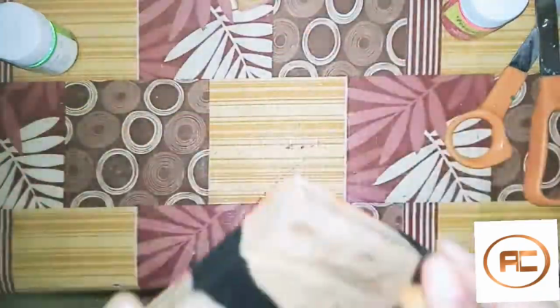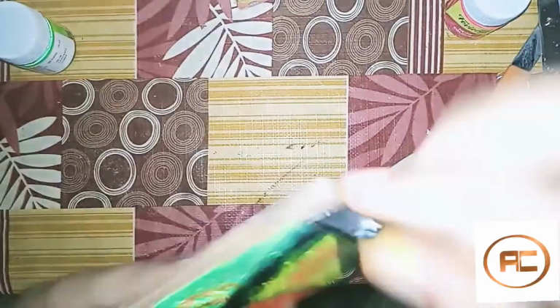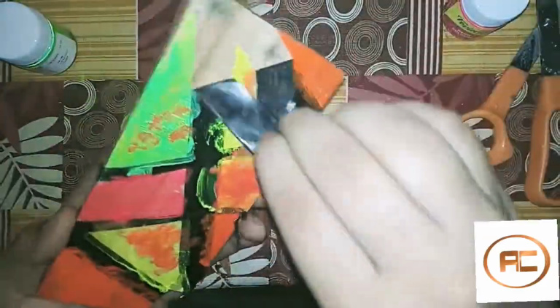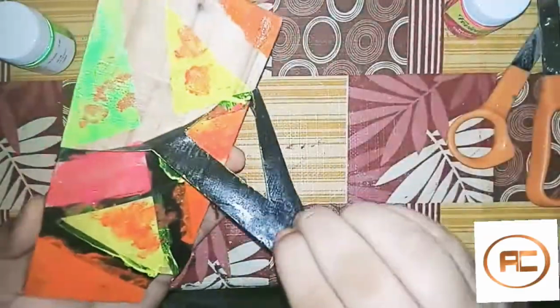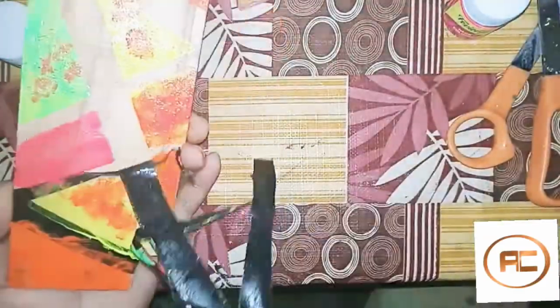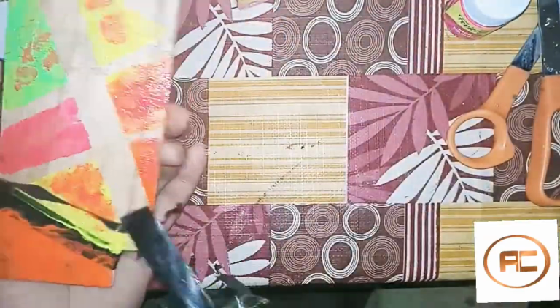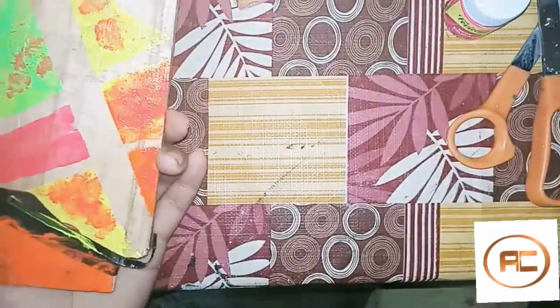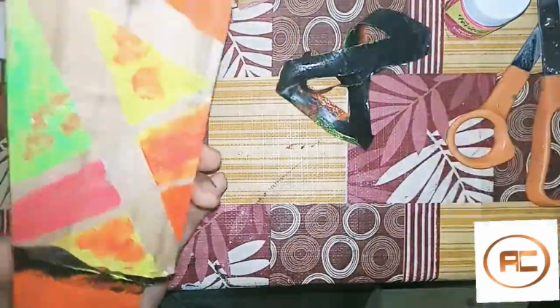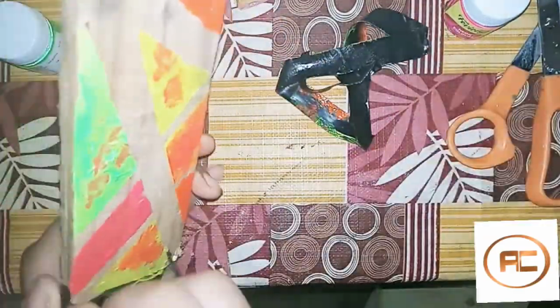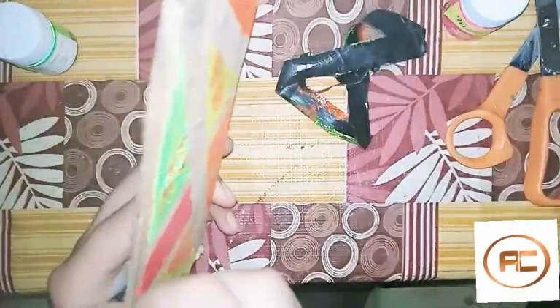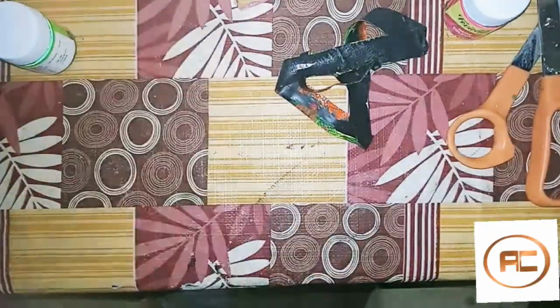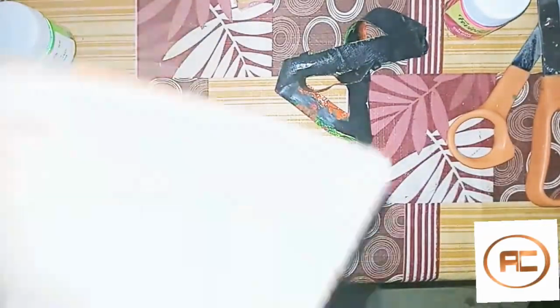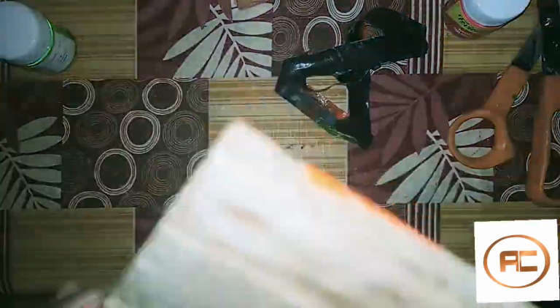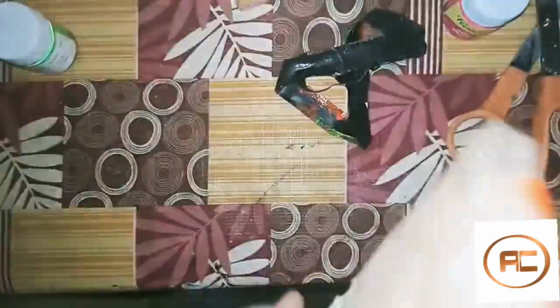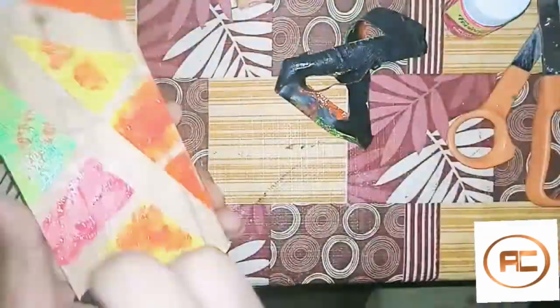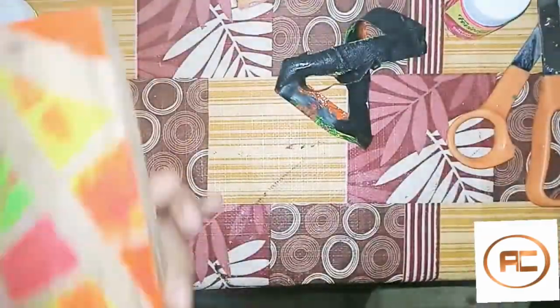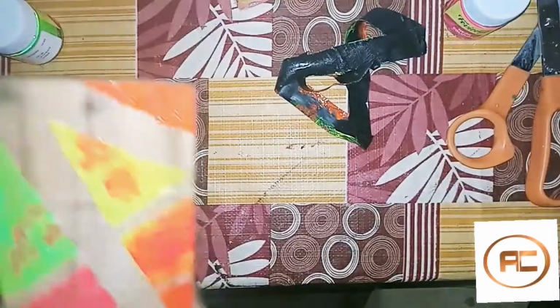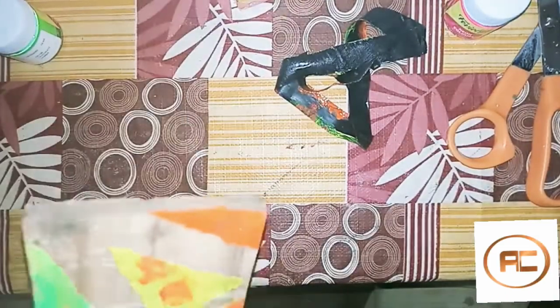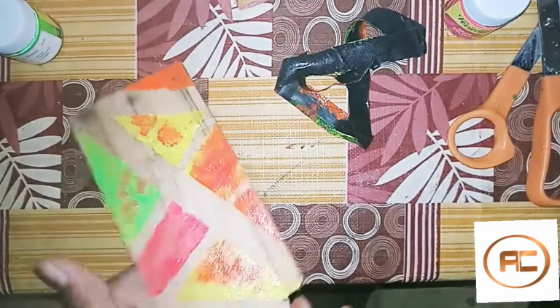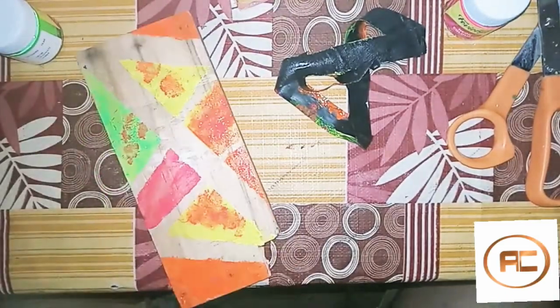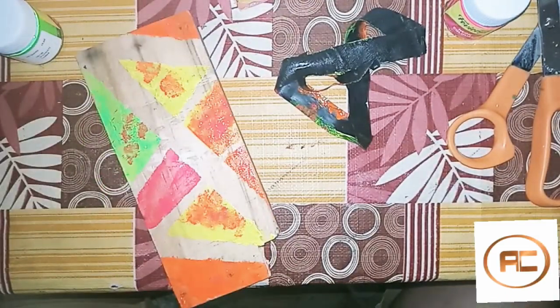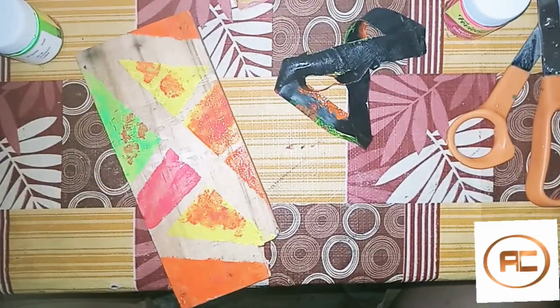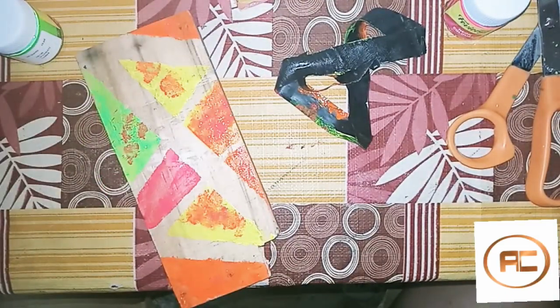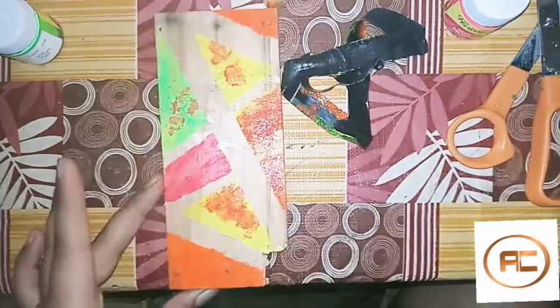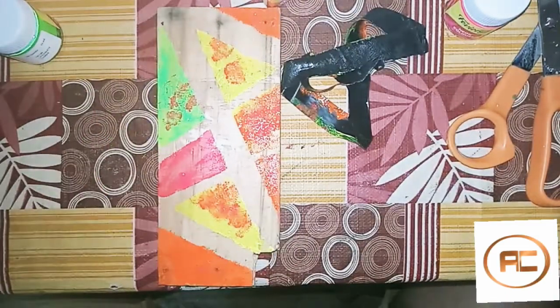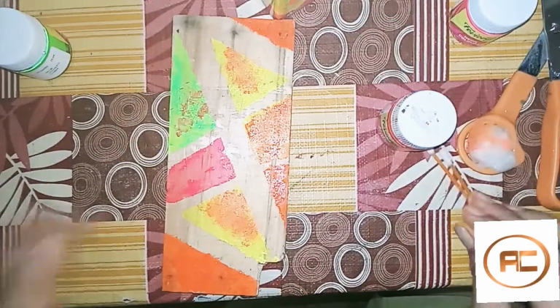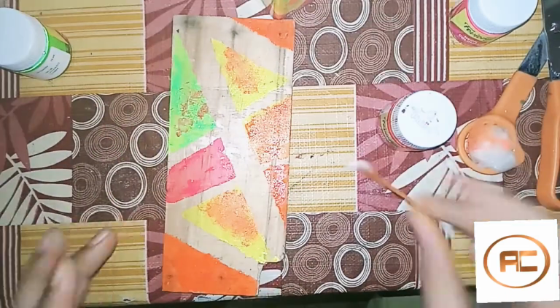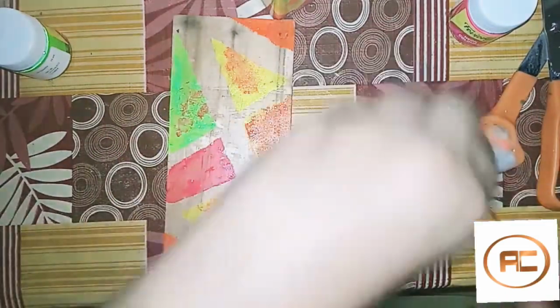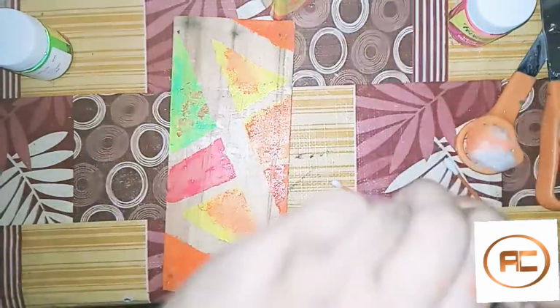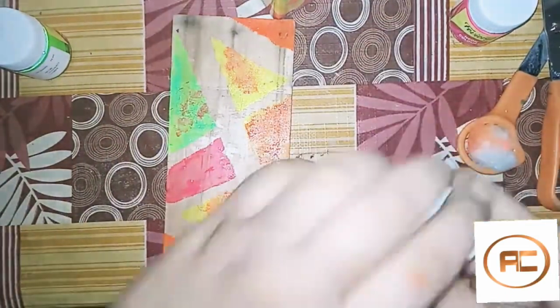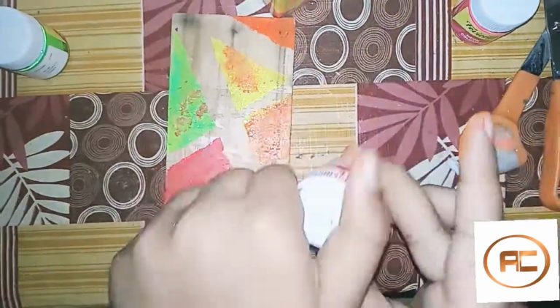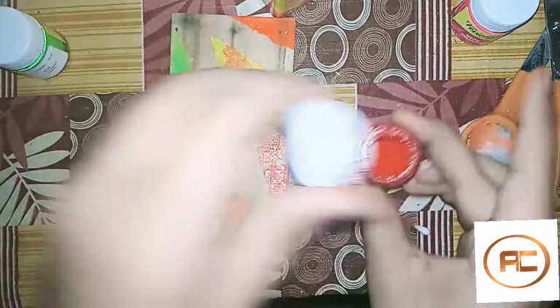I am going to remove it. It is very easy — it has come out. I am using red acrylic.